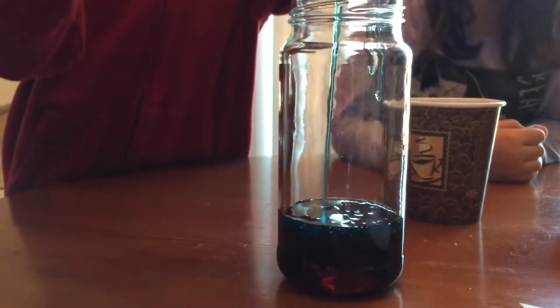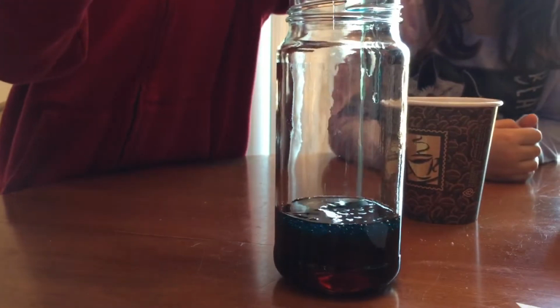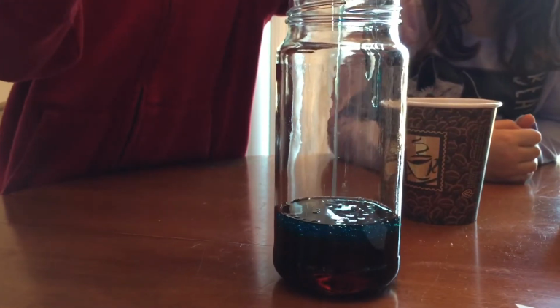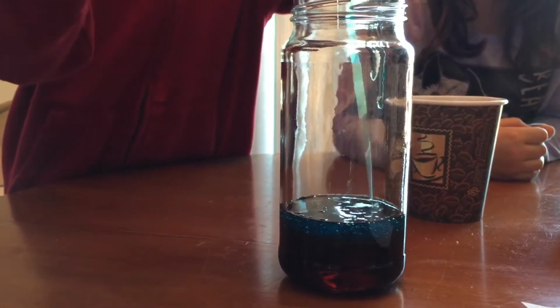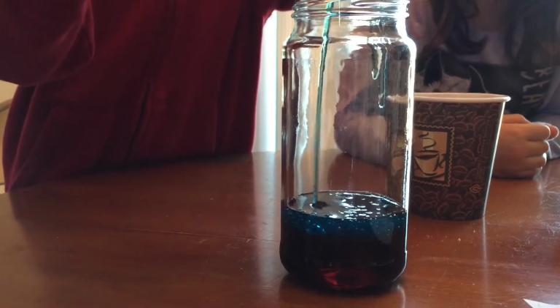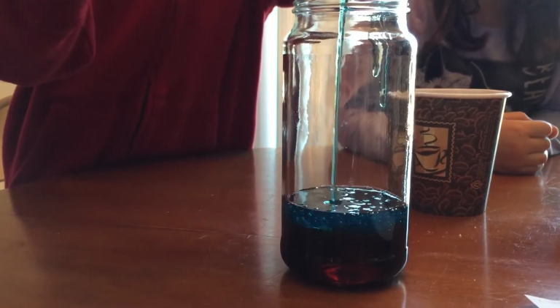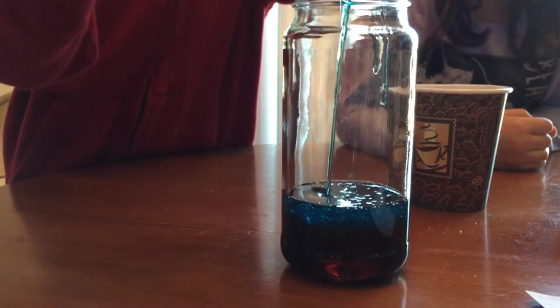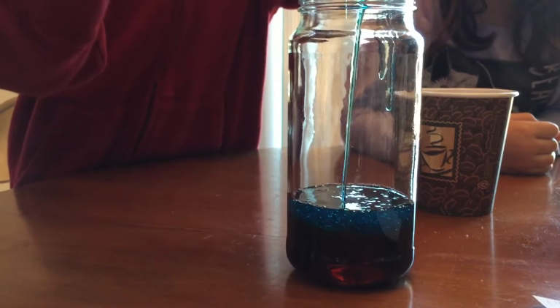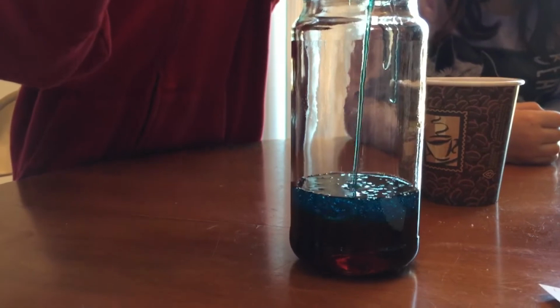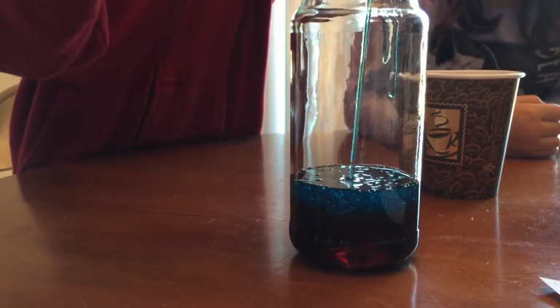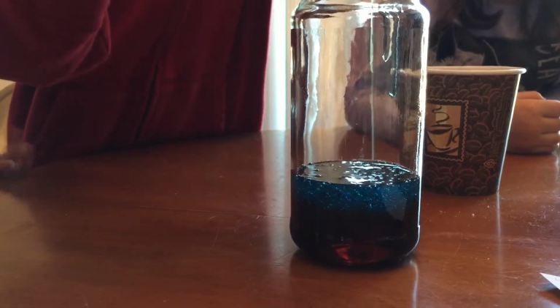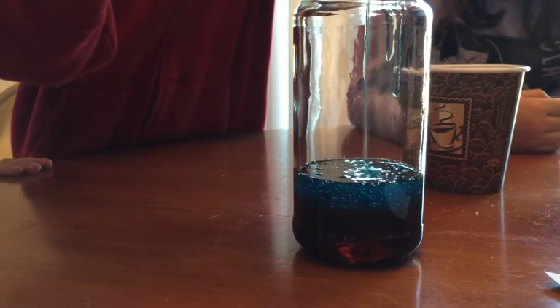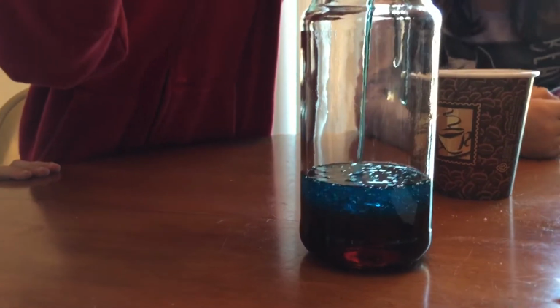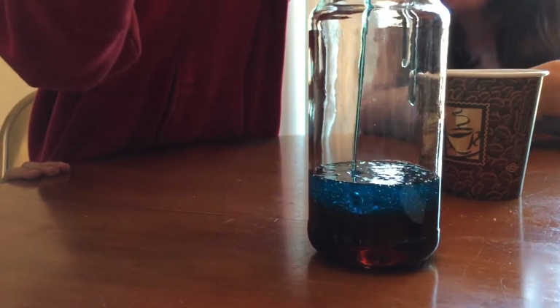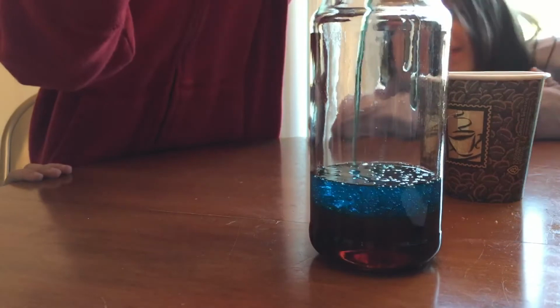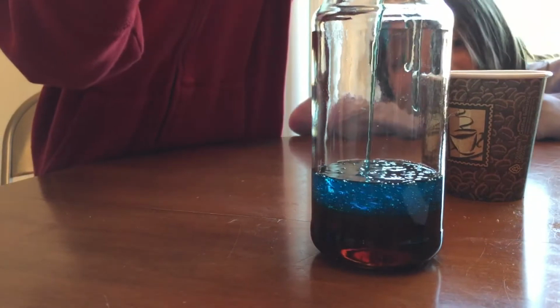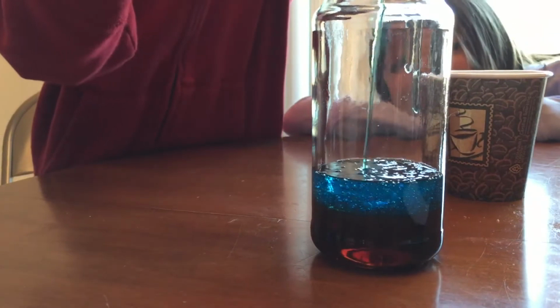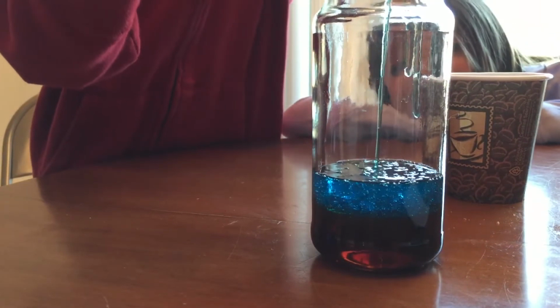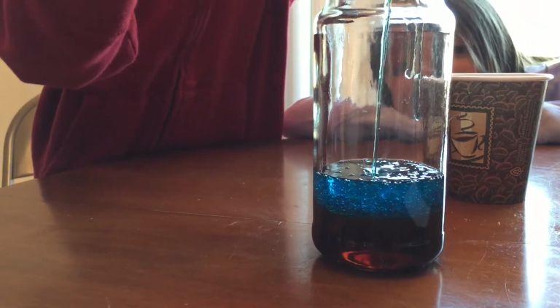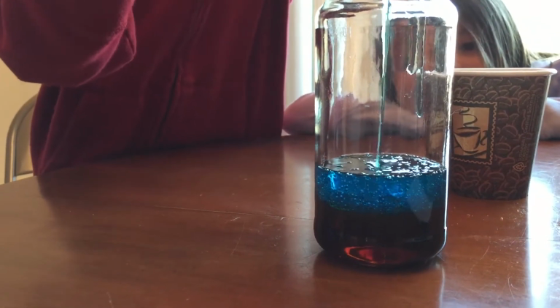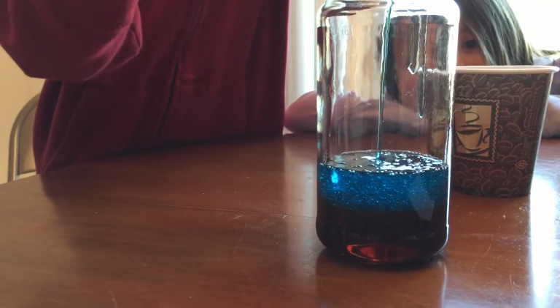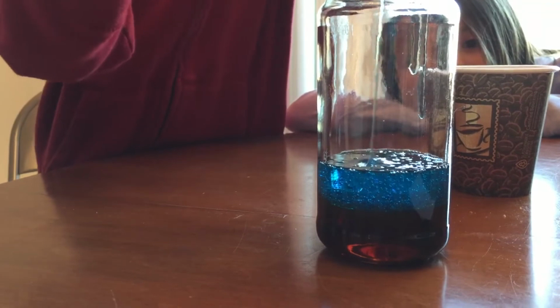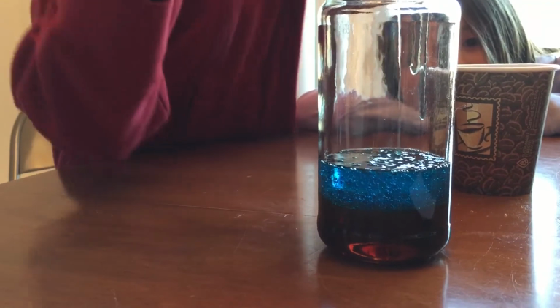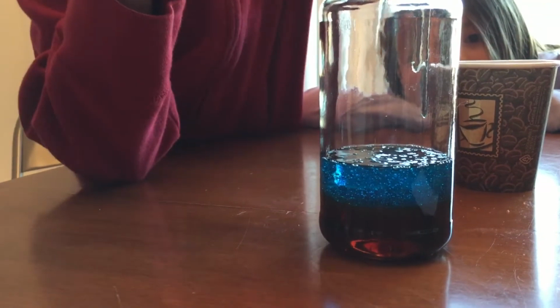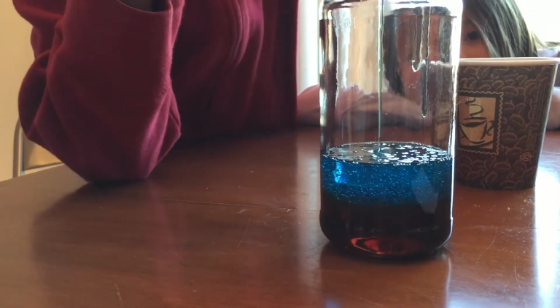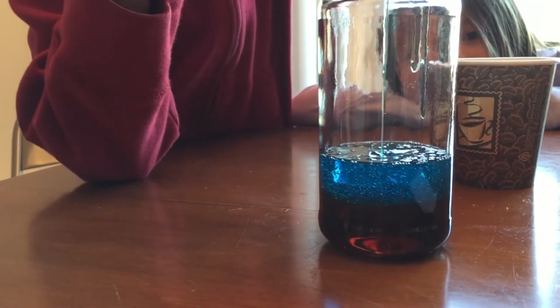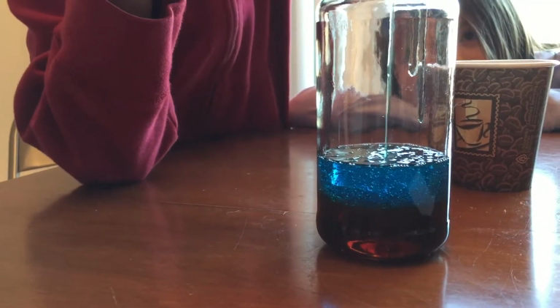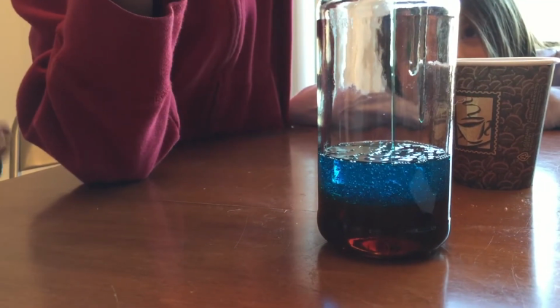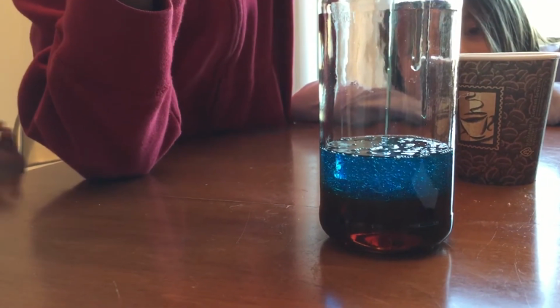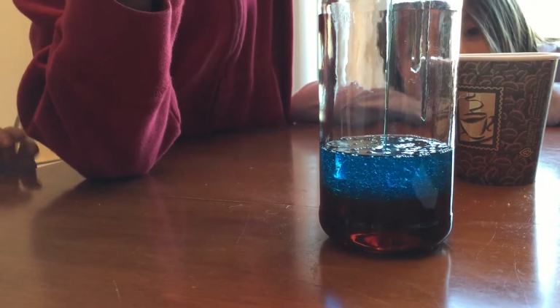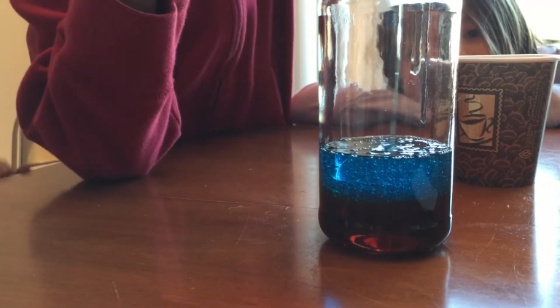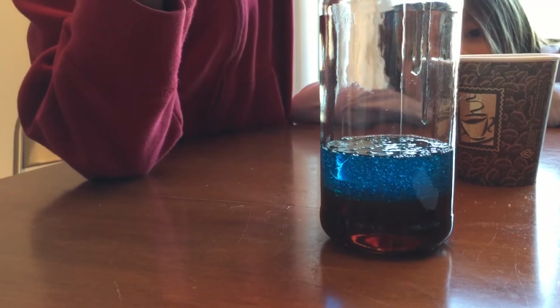You have to get it right down the middle. Keep on going — I see the blue. Keep on going, keep on going. It's turning blue. Stop.